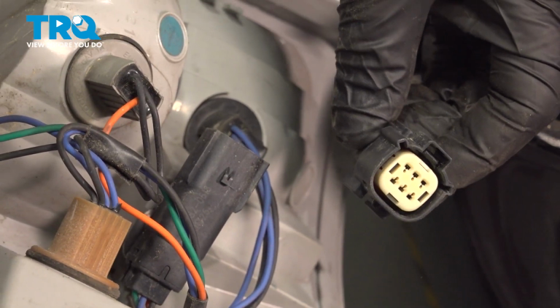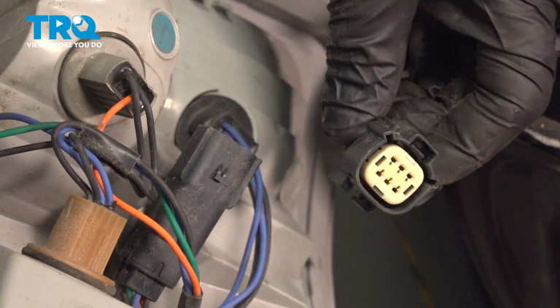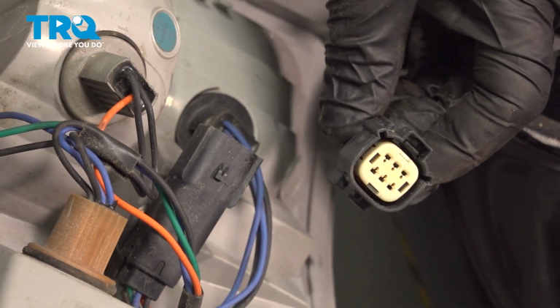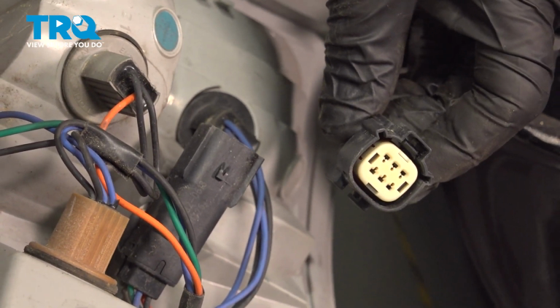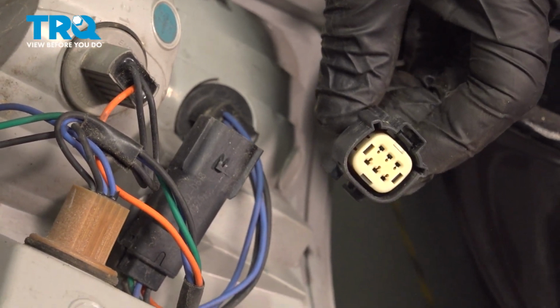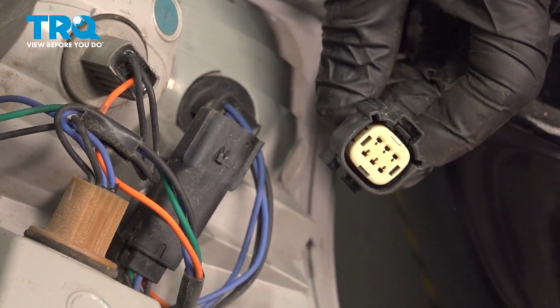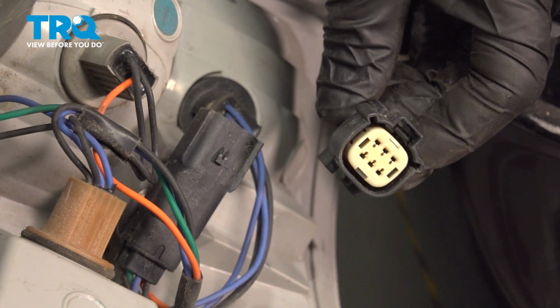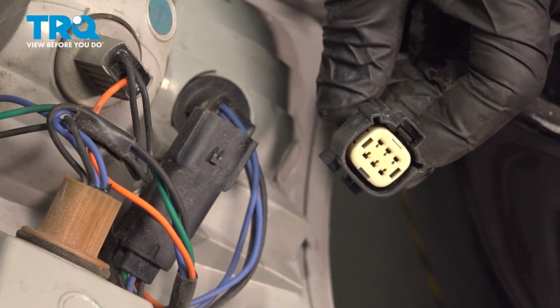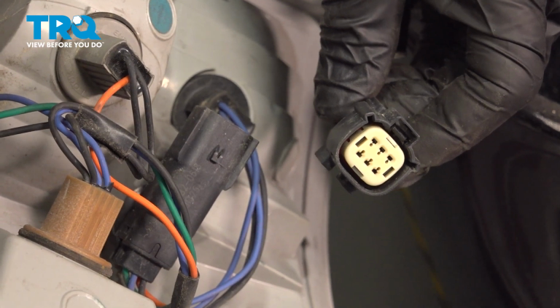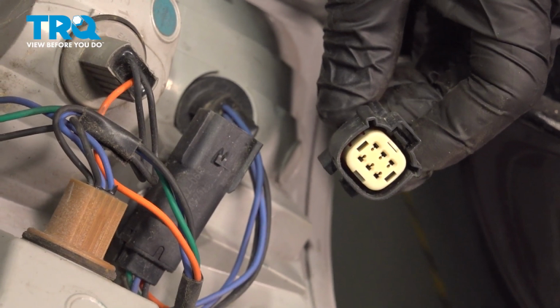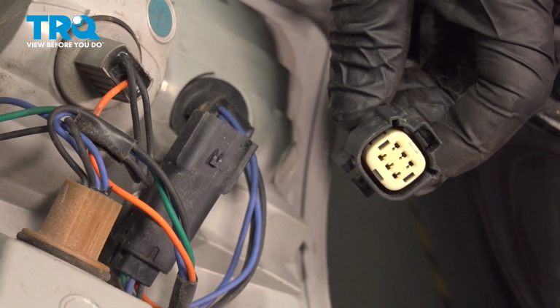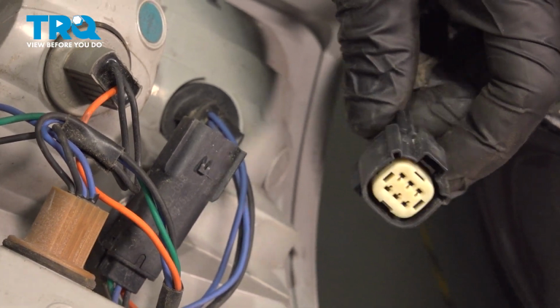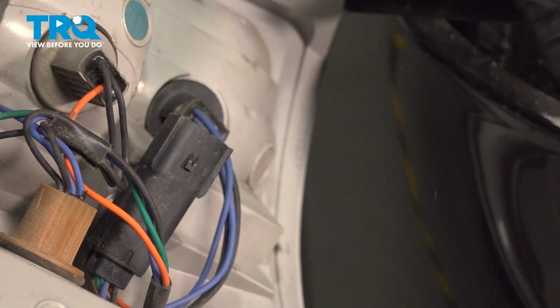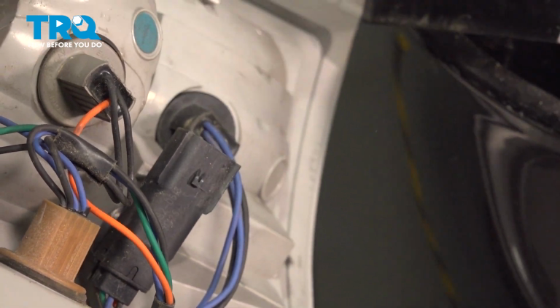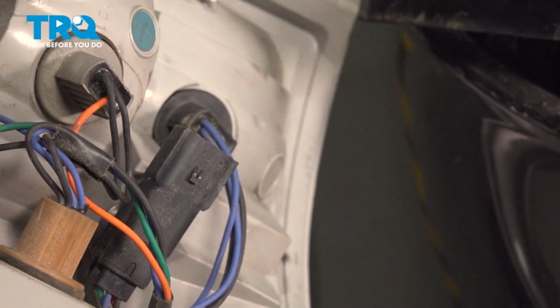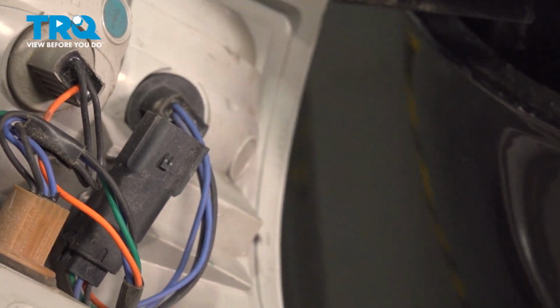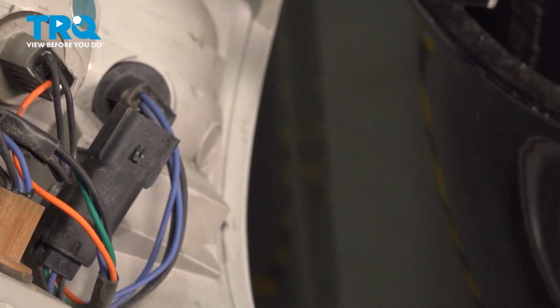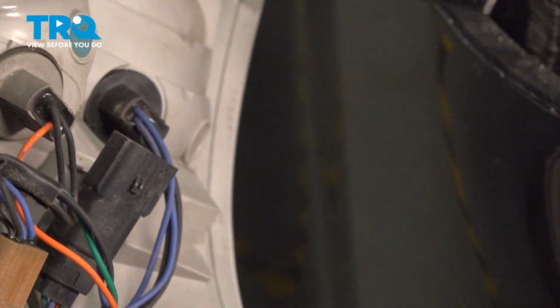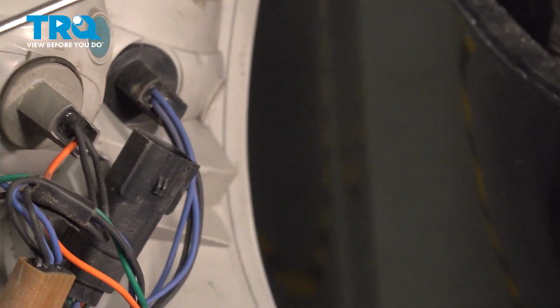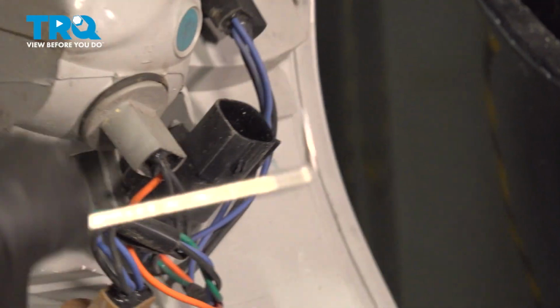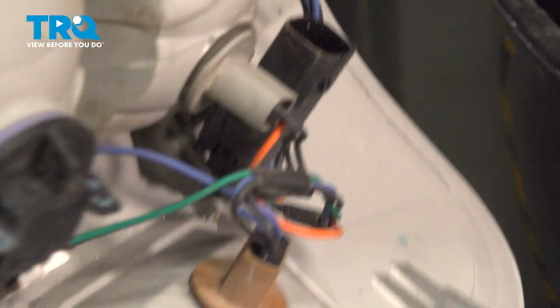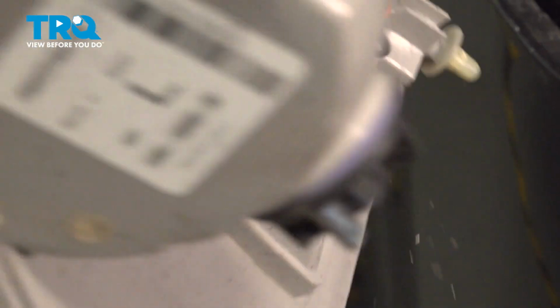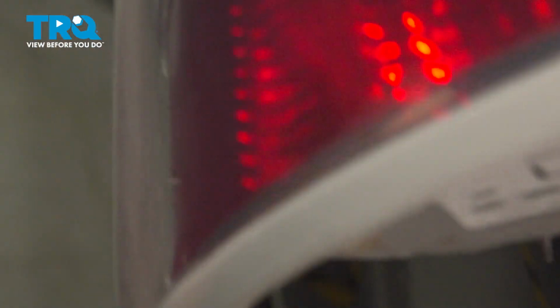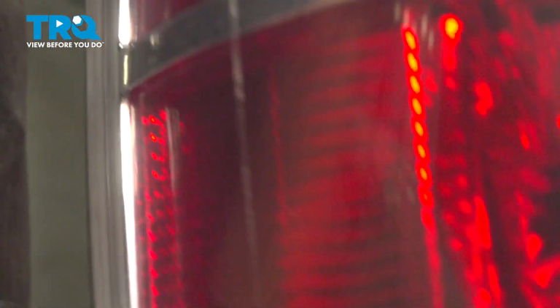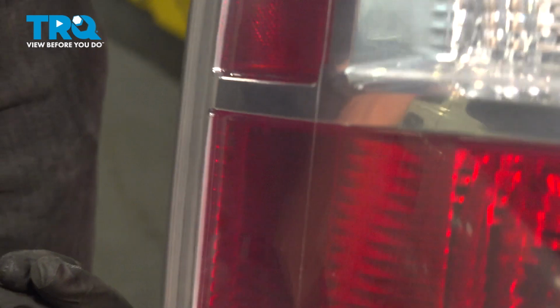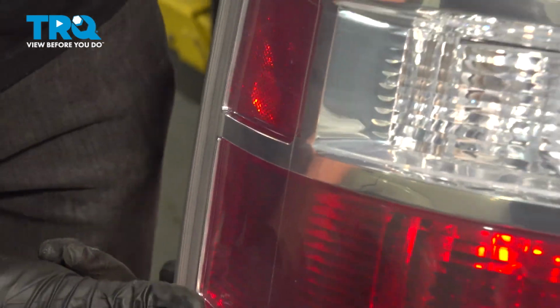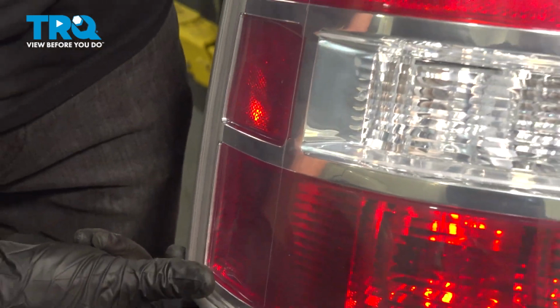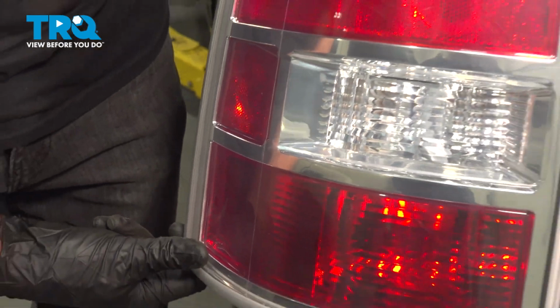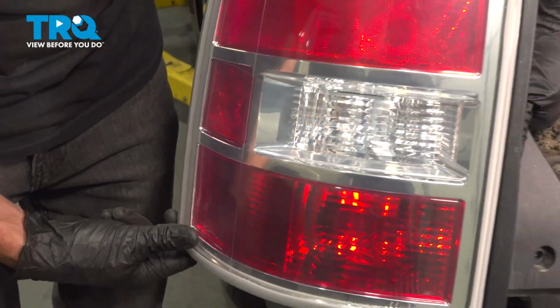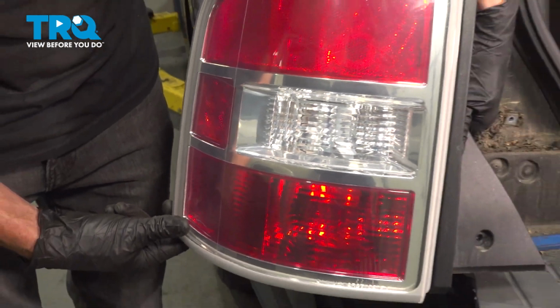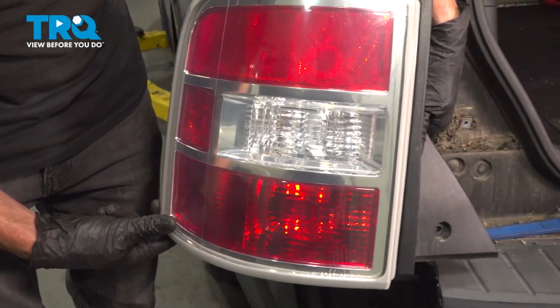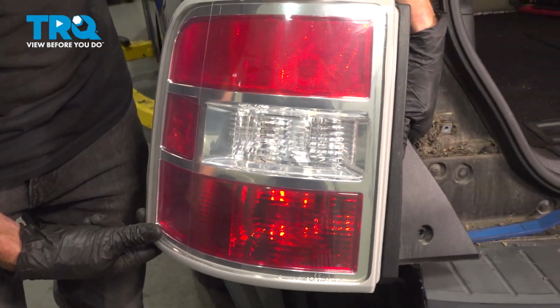Every time you disconnect an electrical connector, just take a peek. If you see any funny colors, that would be corrosion and it would need to be dealt with. And there it is, friends.